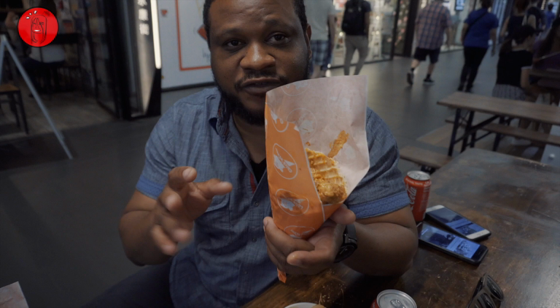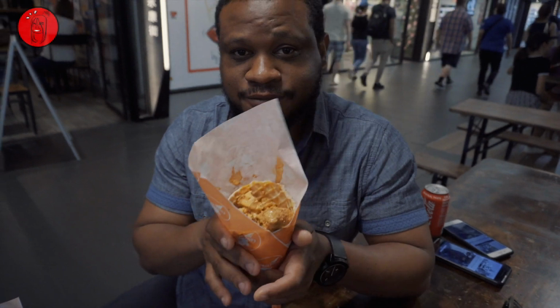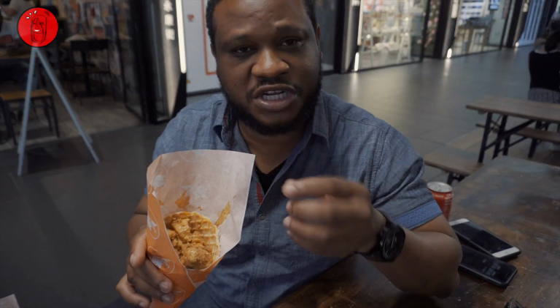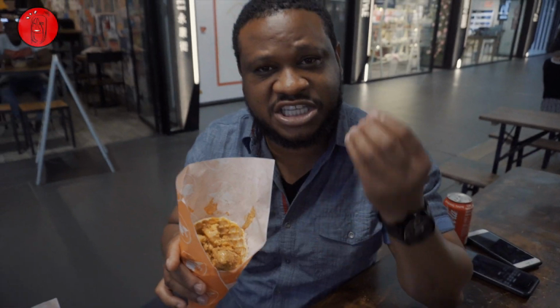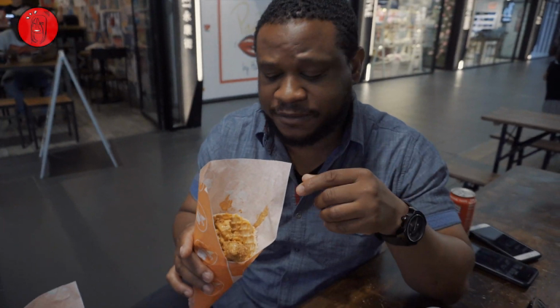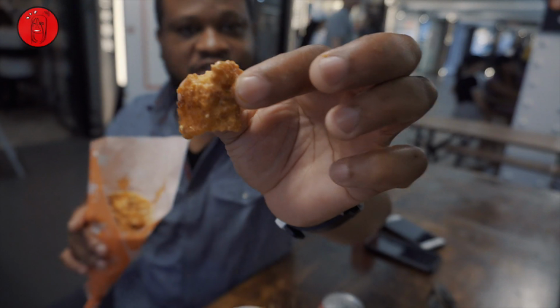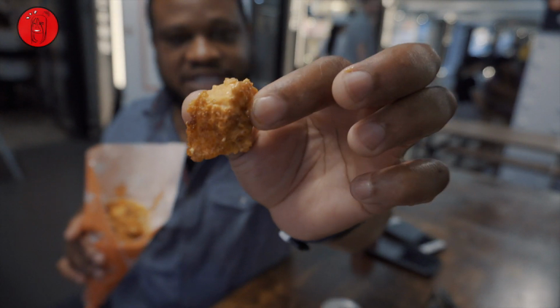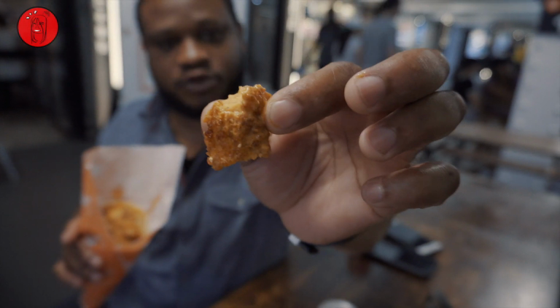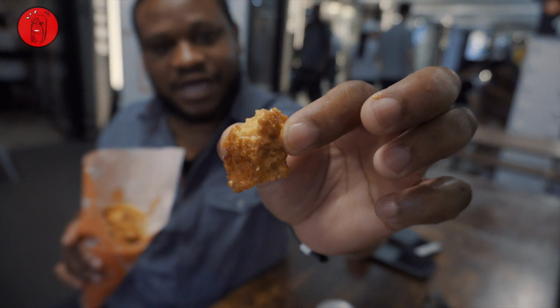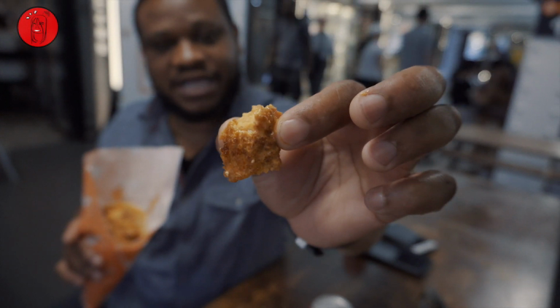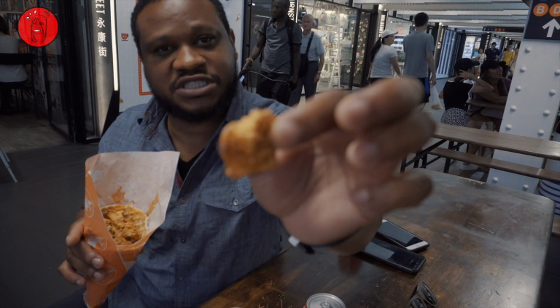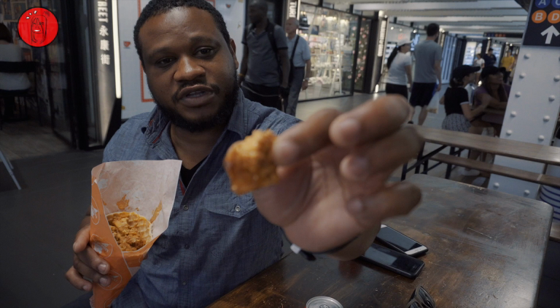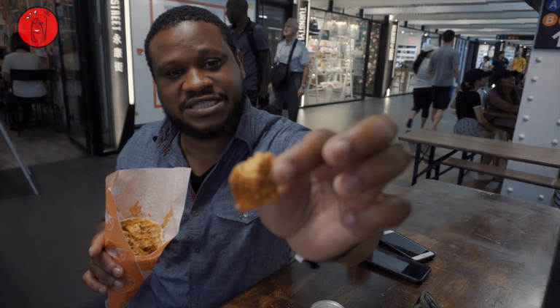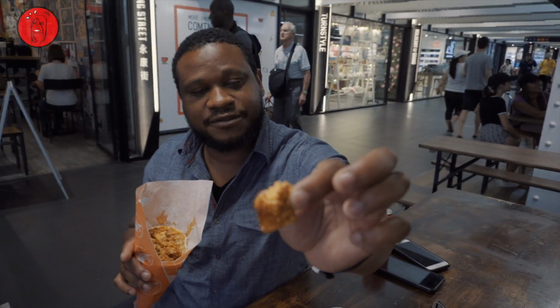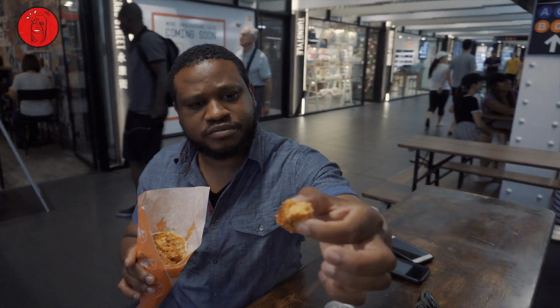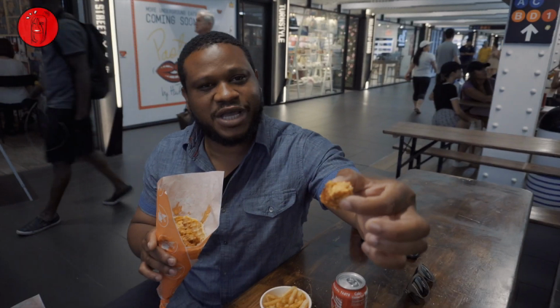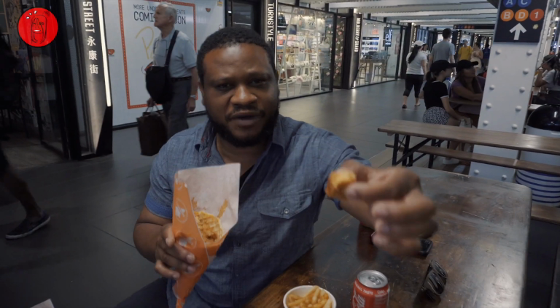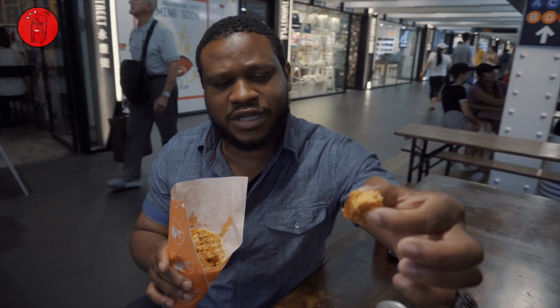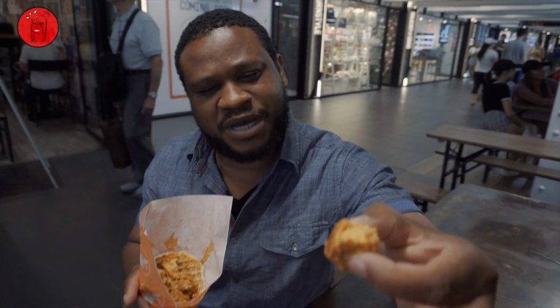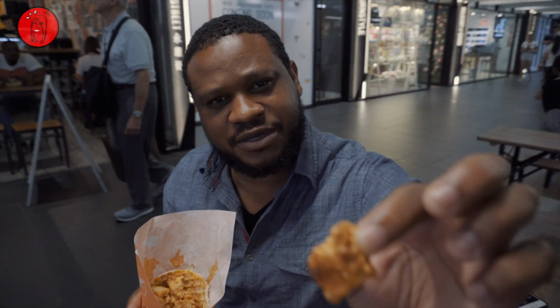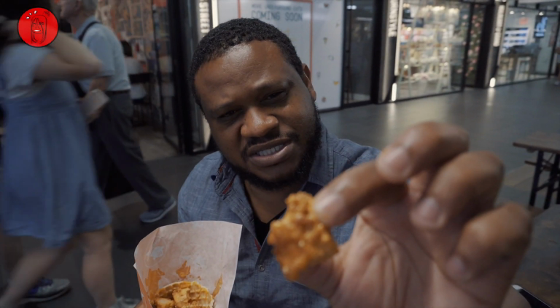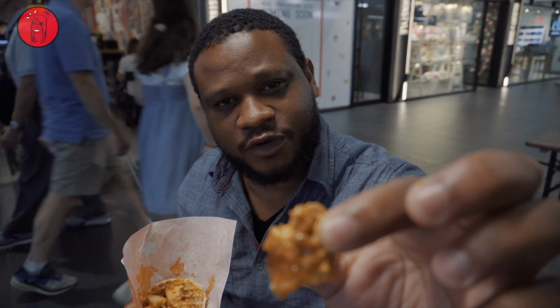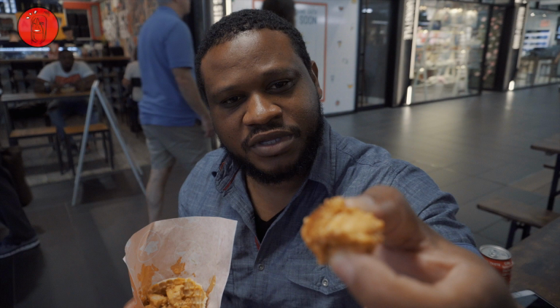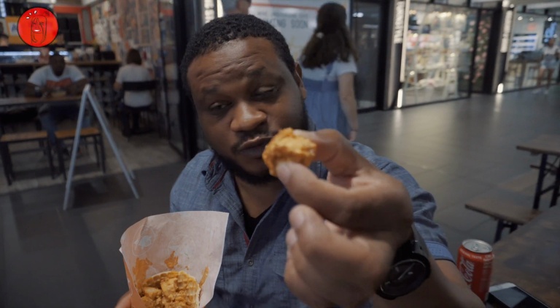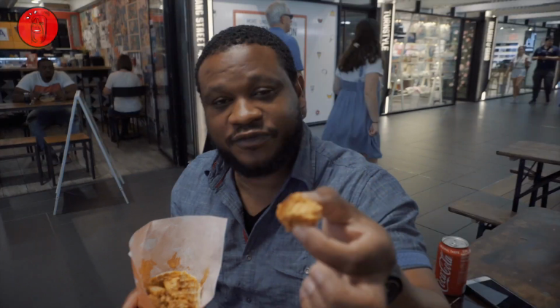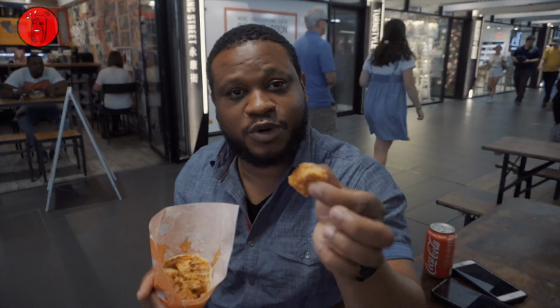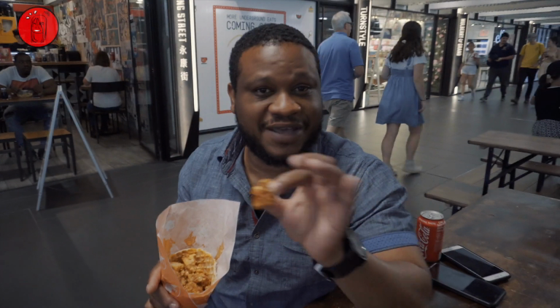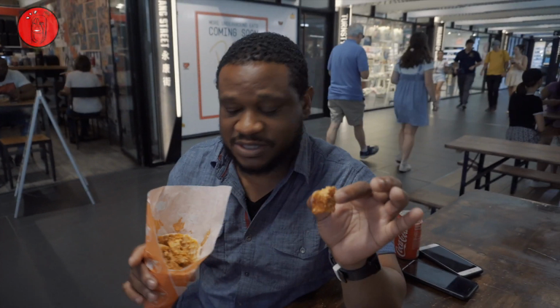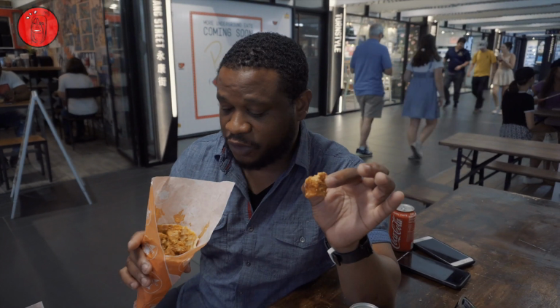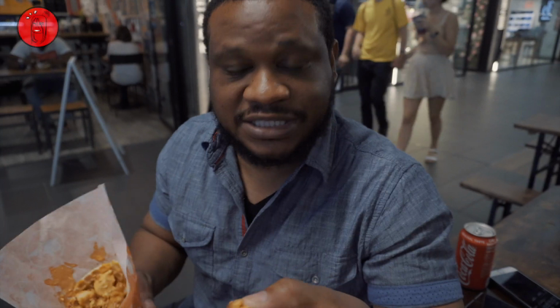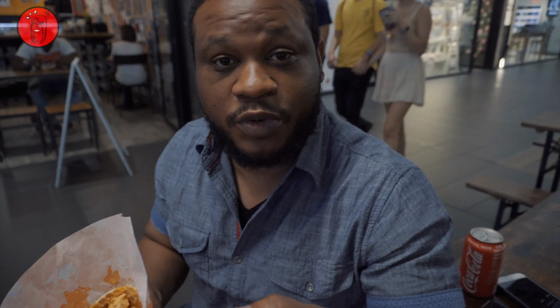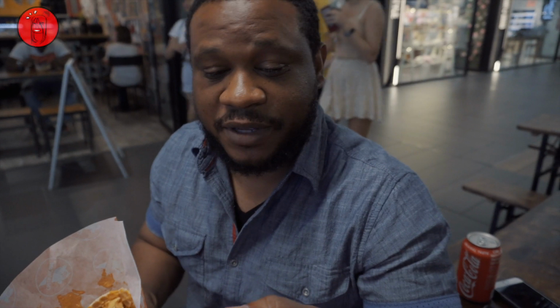That's fire! It is really good. There's a kick to it. If you guys can see this, there's a crunch on the outside and it's very tender on the inside. But you have that buffalo spicy wings flavor on it. This is really good — very surprising. I've never had this before. It's definitely a win, in my opinion.